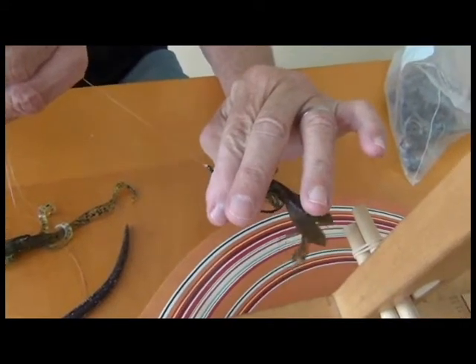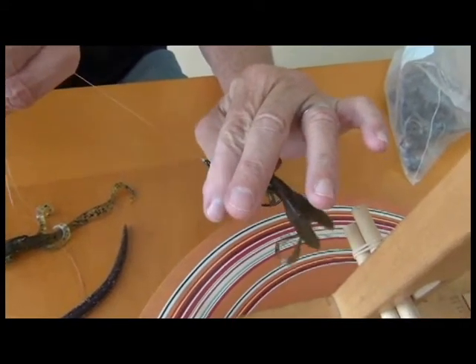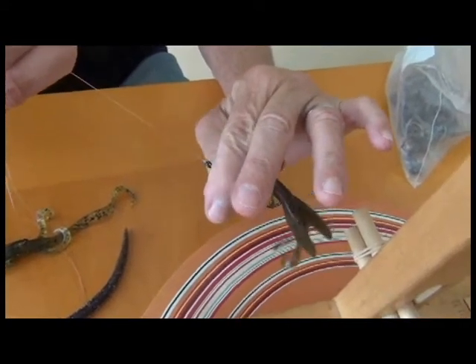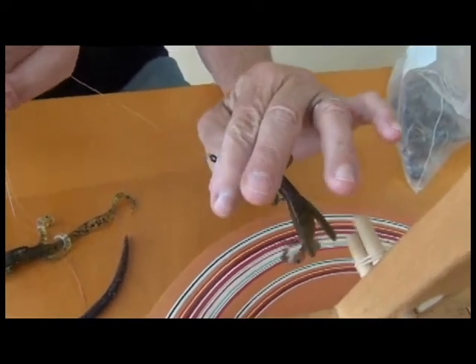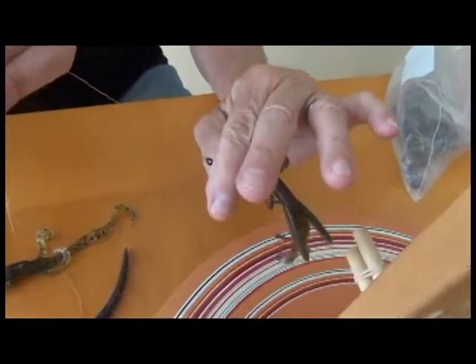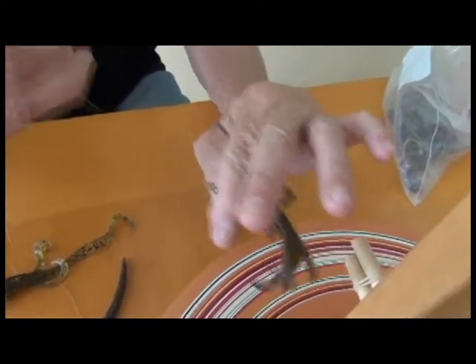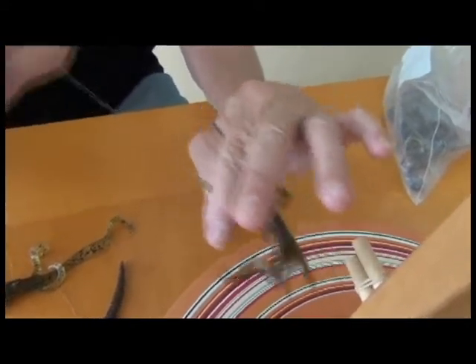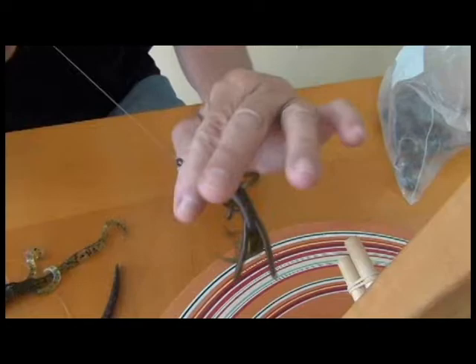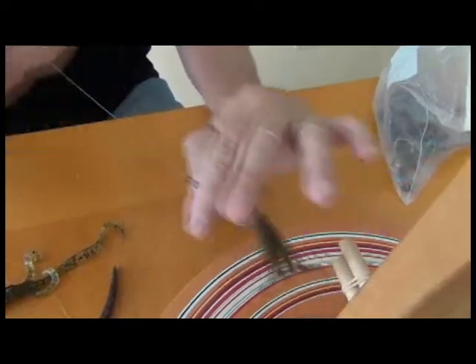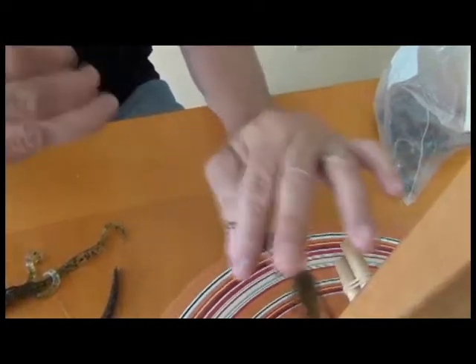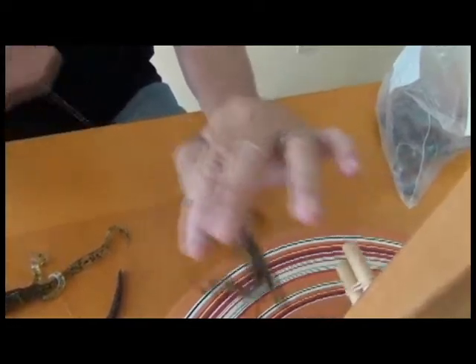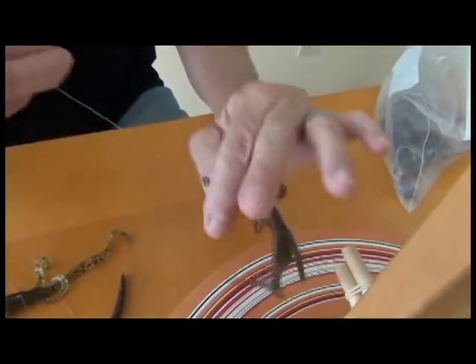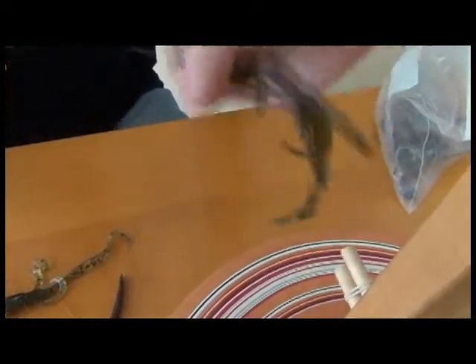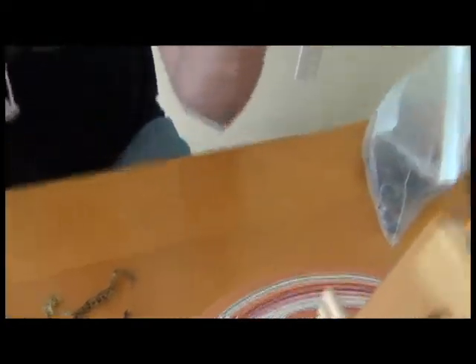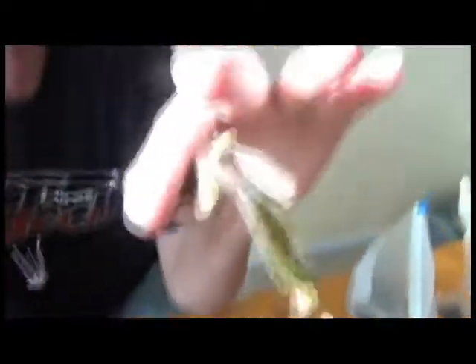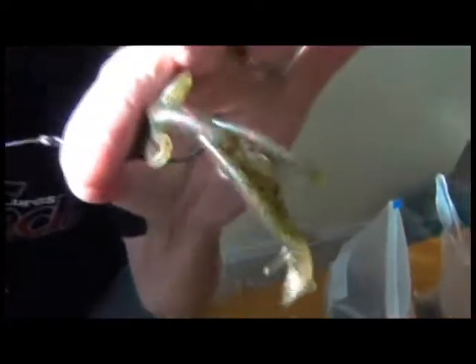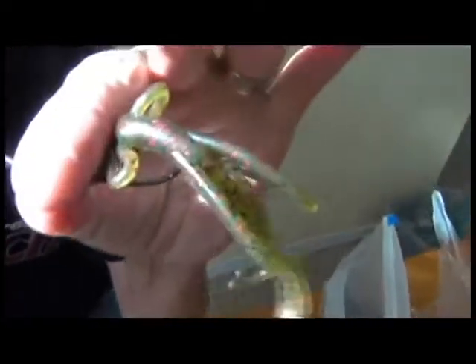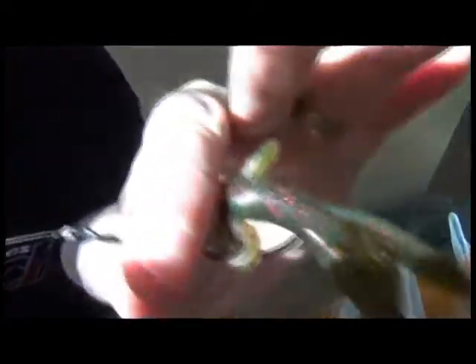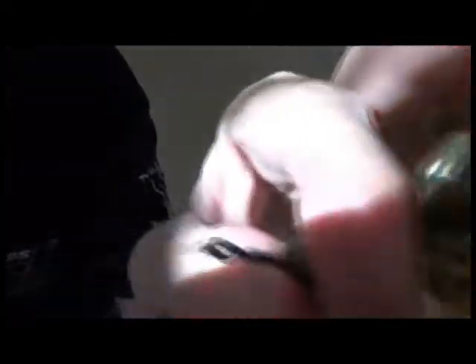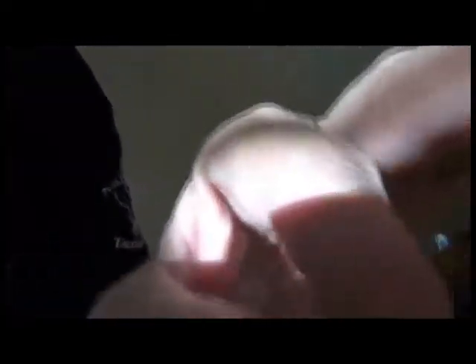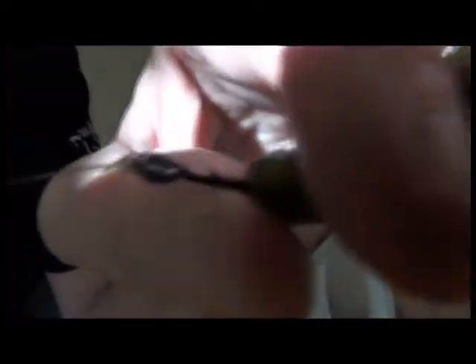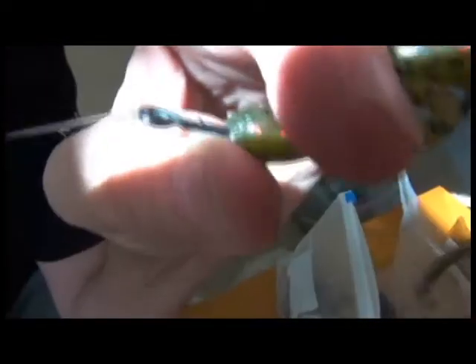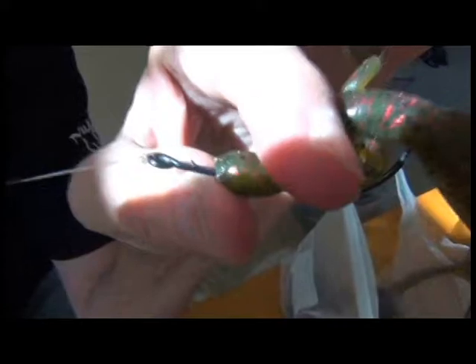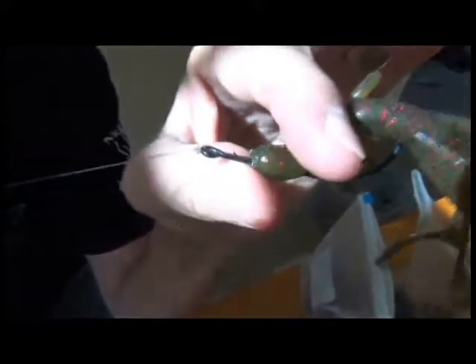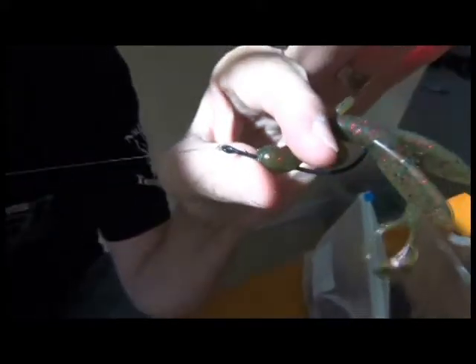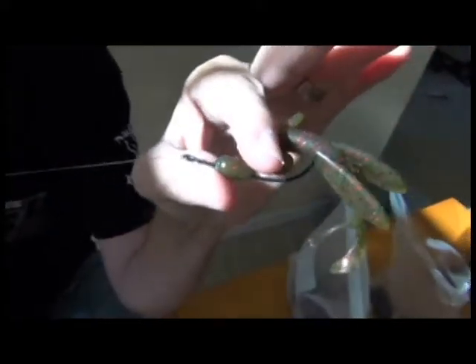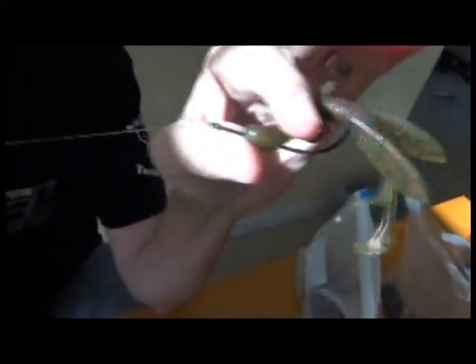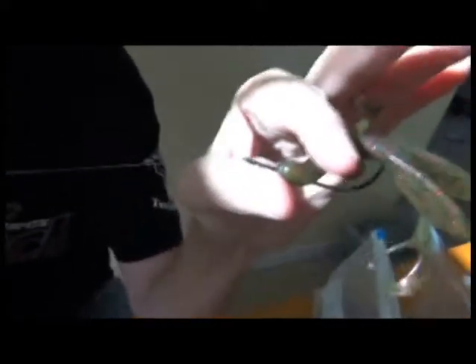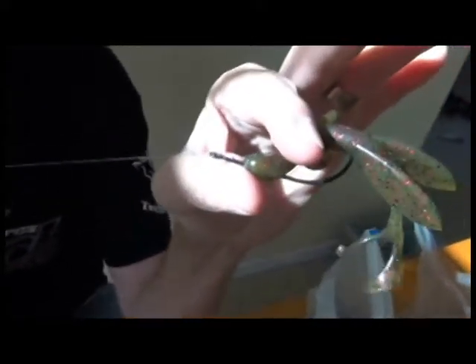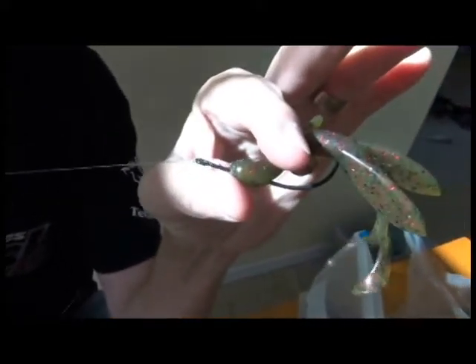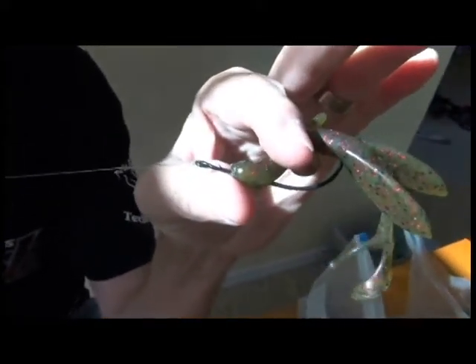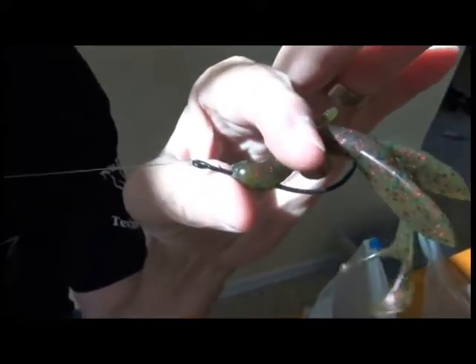You're not getting the hook through the fish because when you set the hook, it's peeling the plastic down and getting hung. Let Shane zoom in — you can see that barb is stuck right there.